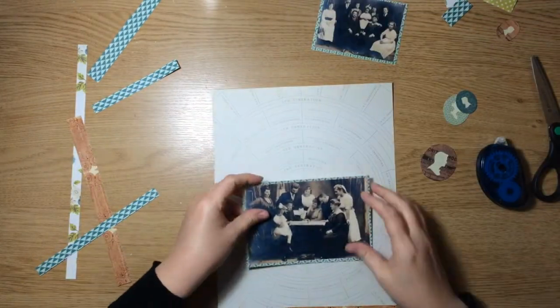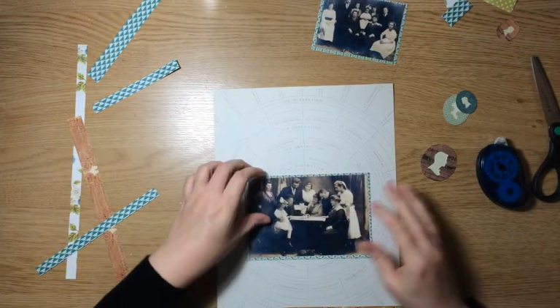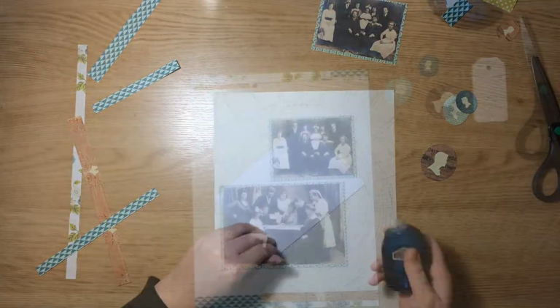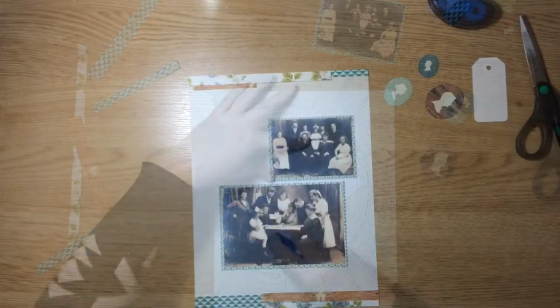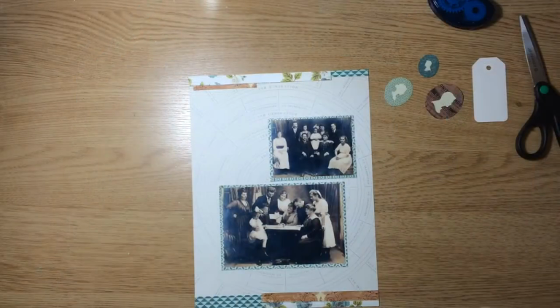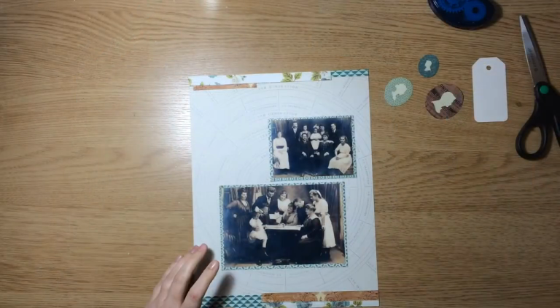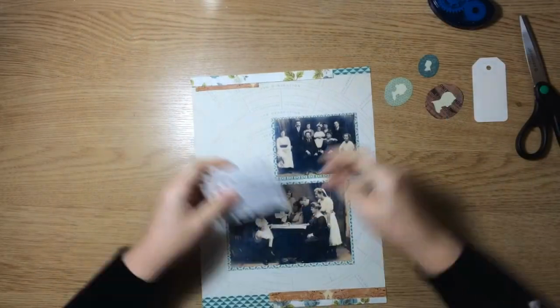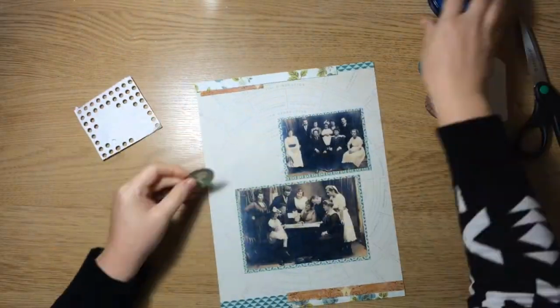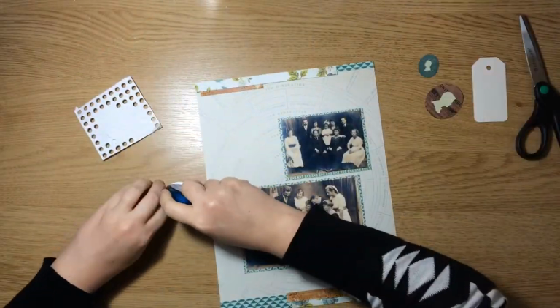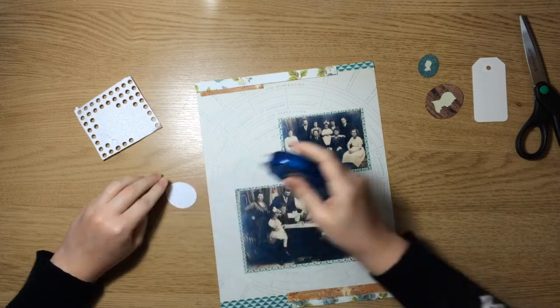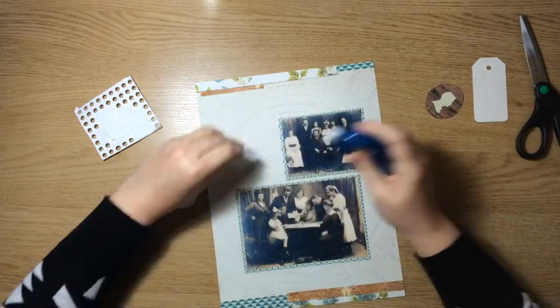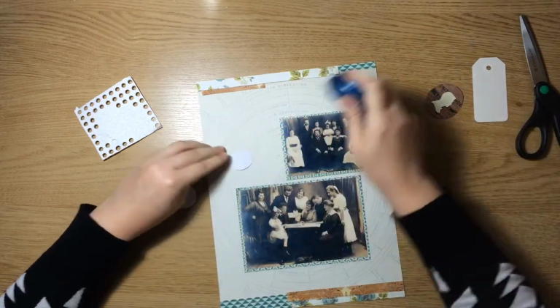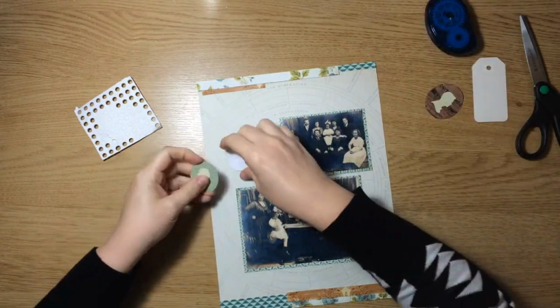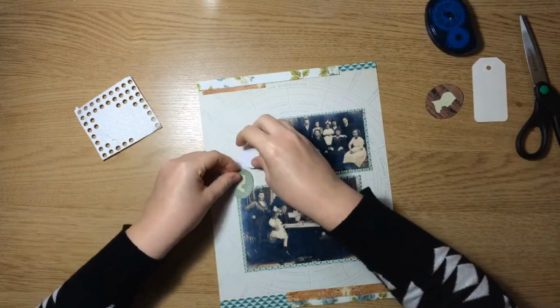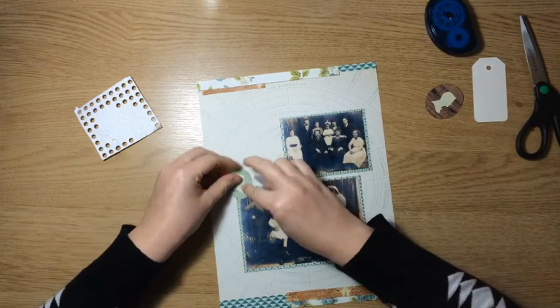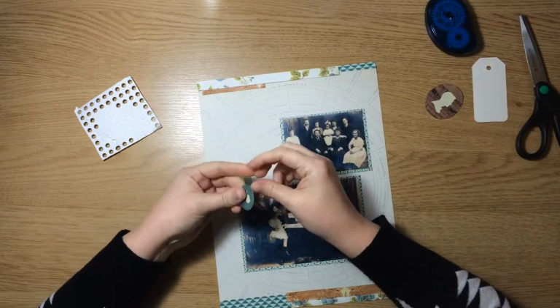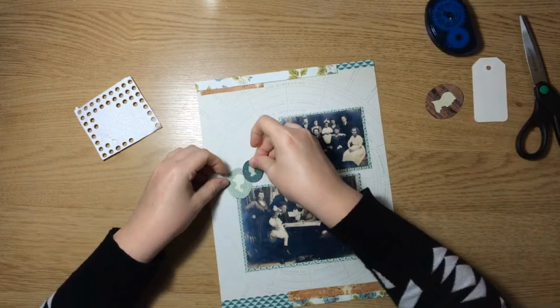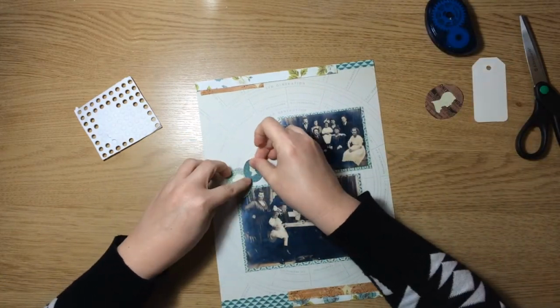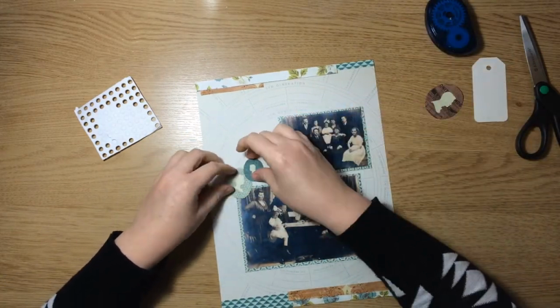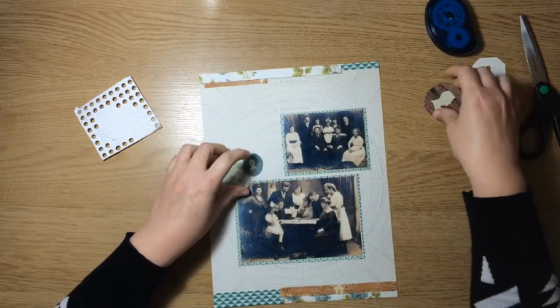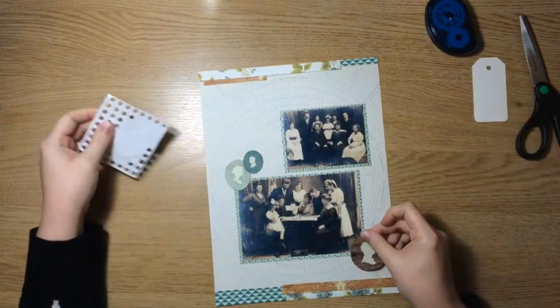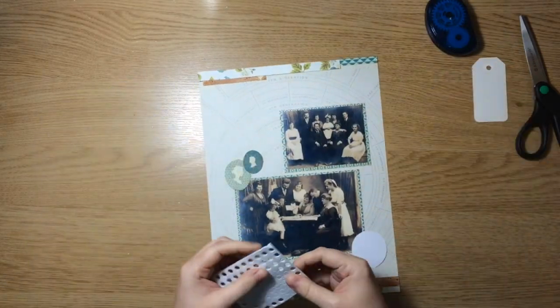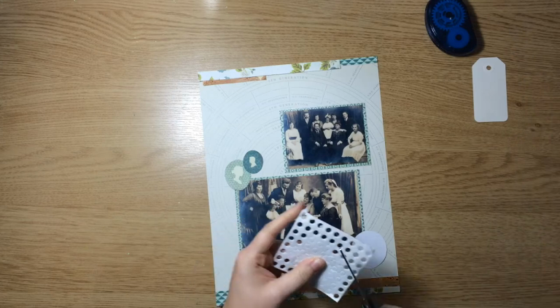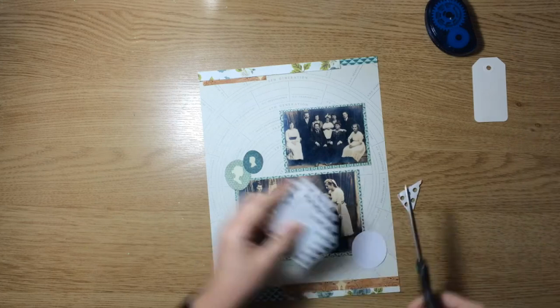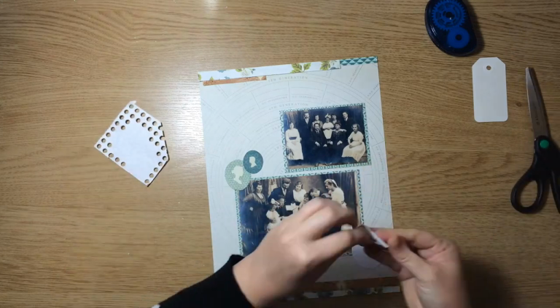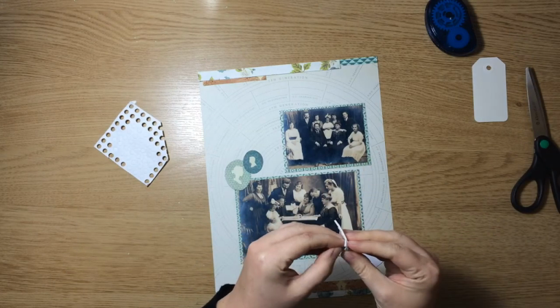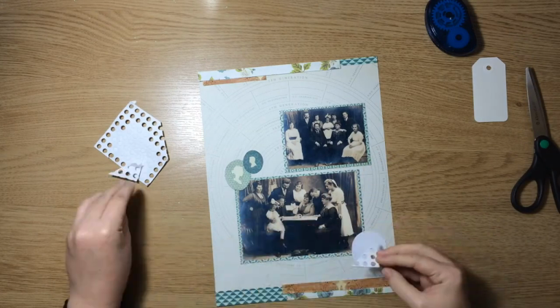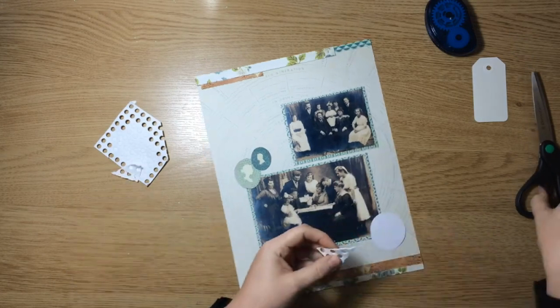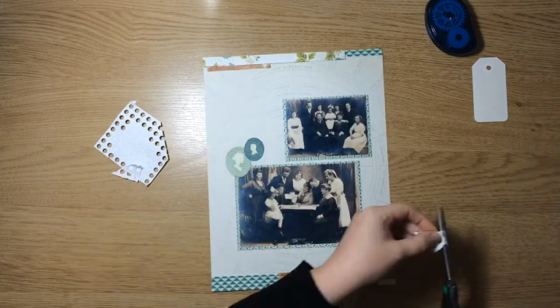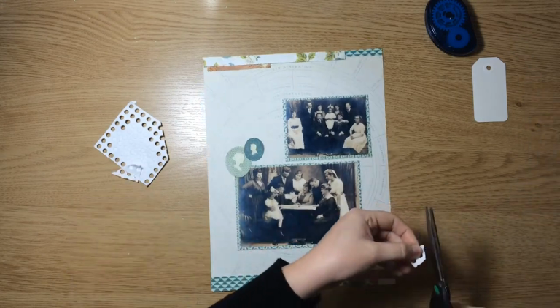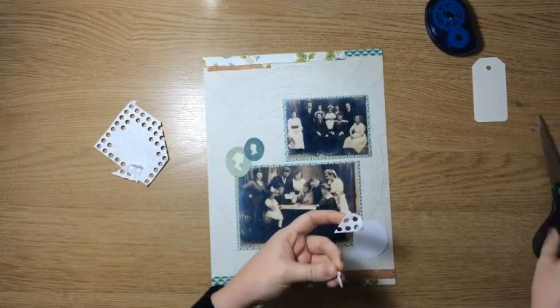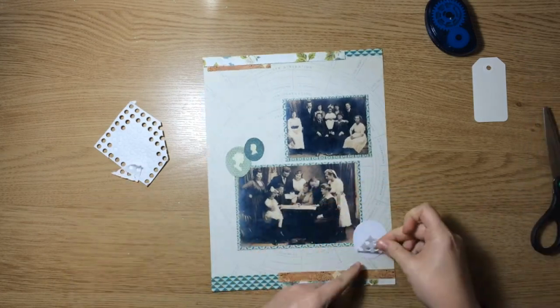Now that the photos are down and everything's matted, I'm going to go ahead and adhere these pieces to the layout so I can figure out how much room I have for my journaling. I'm using some foam adhesive here just to give it a little more dimension.